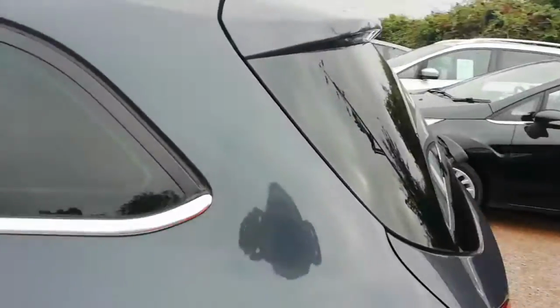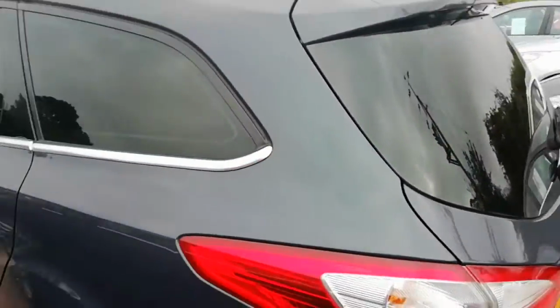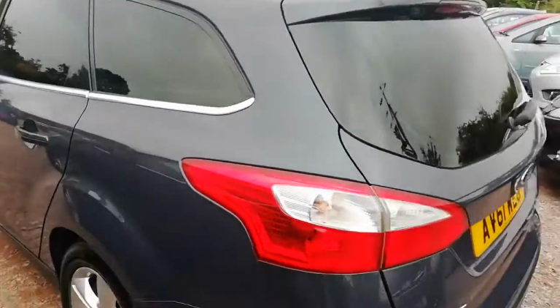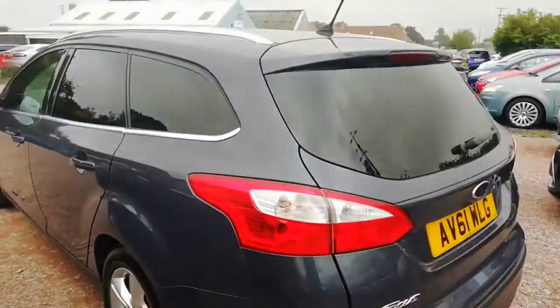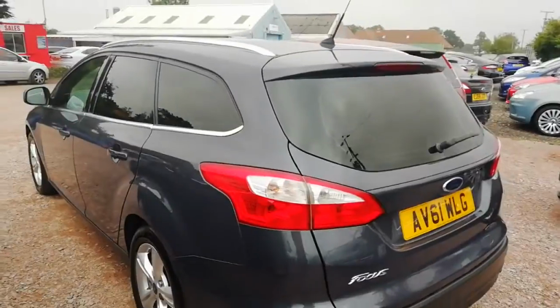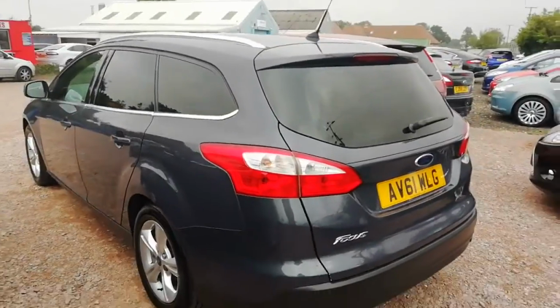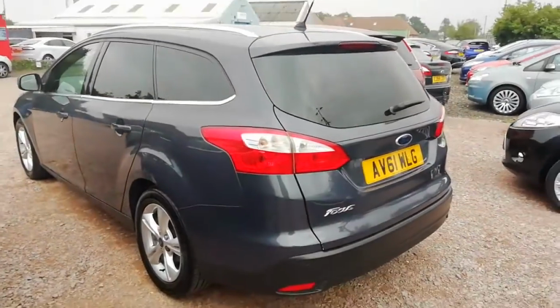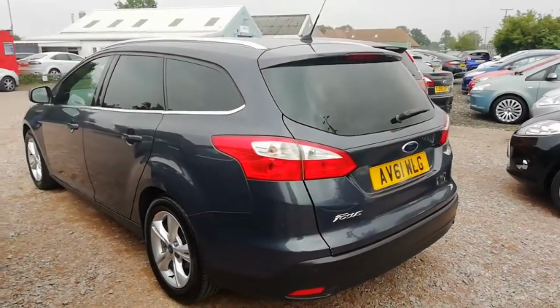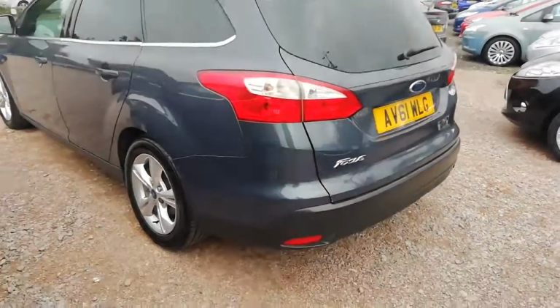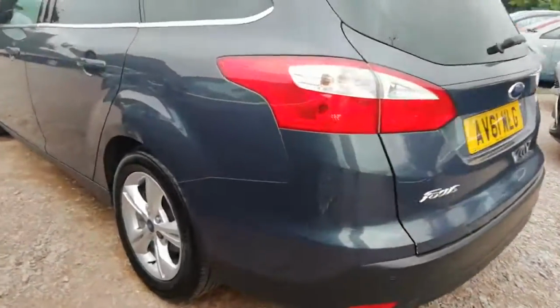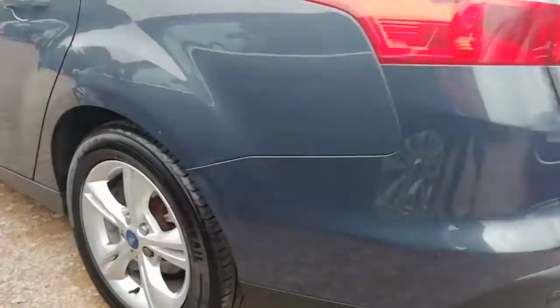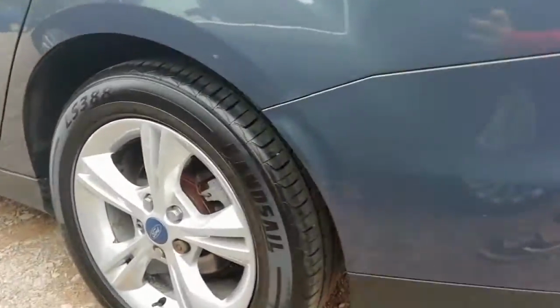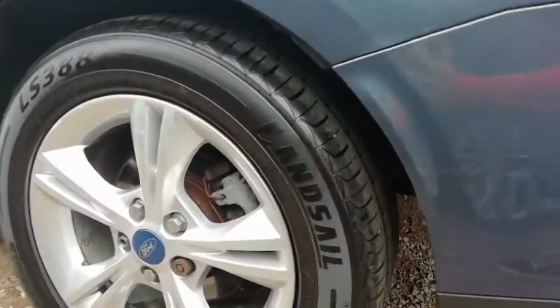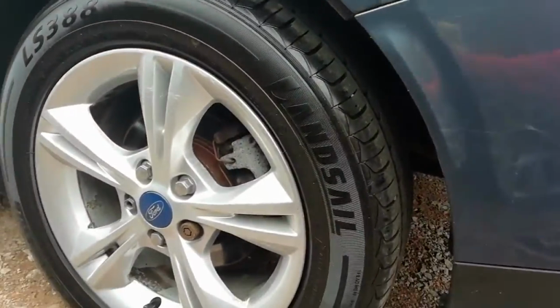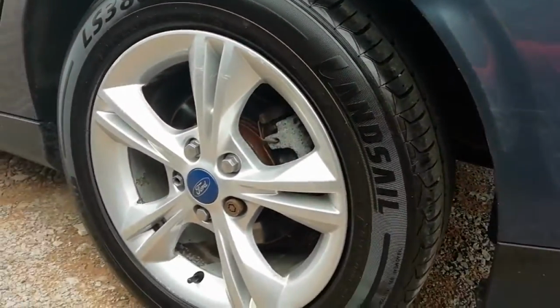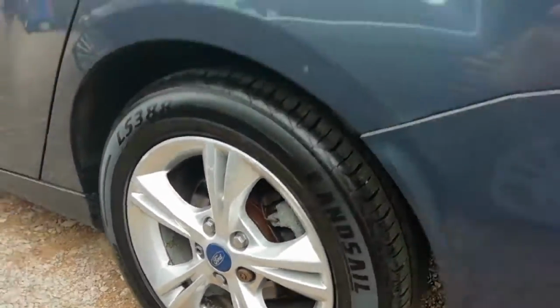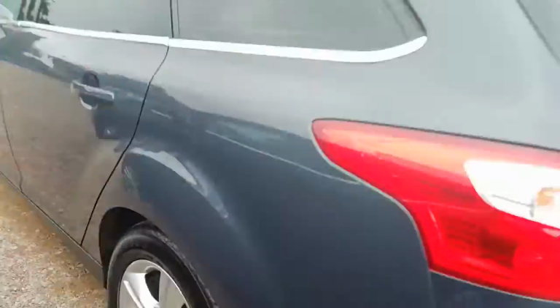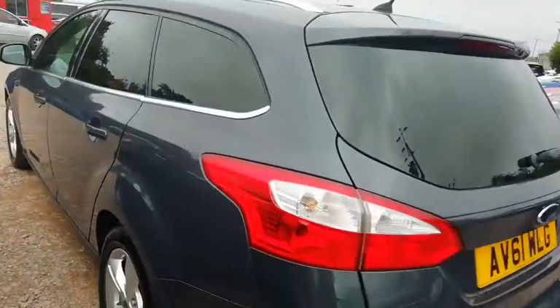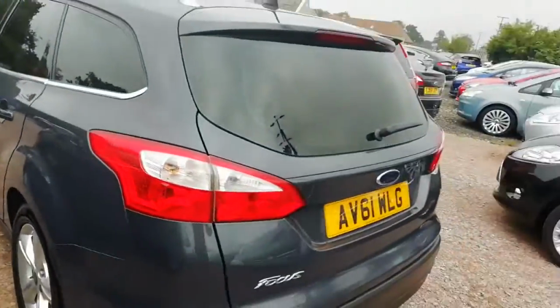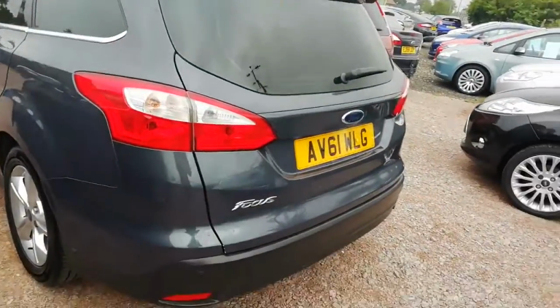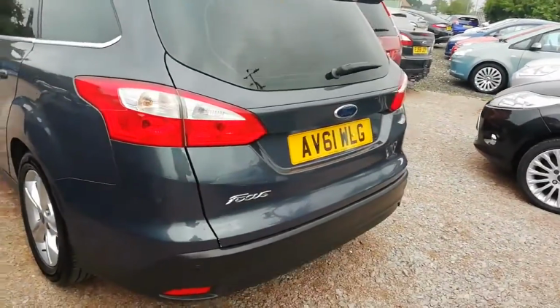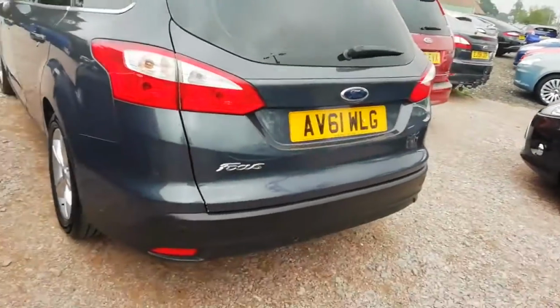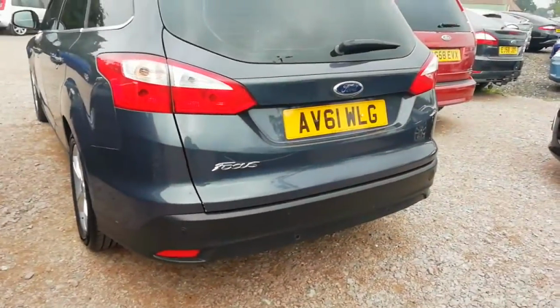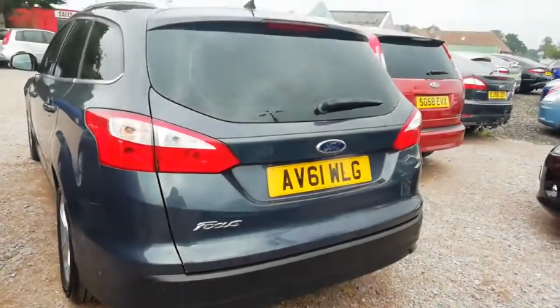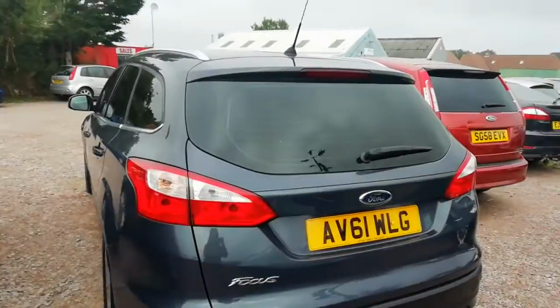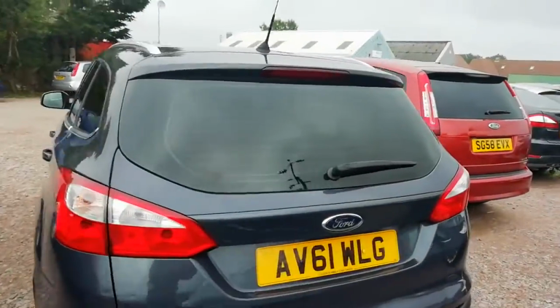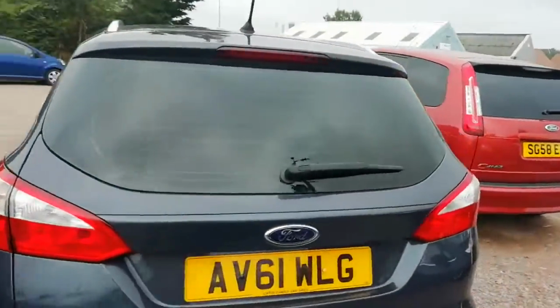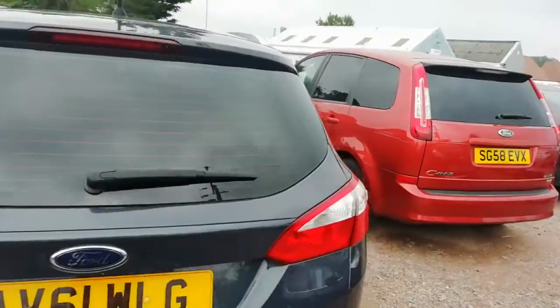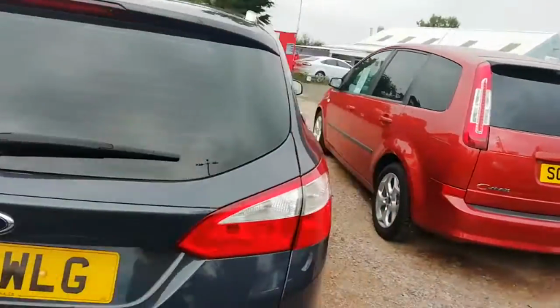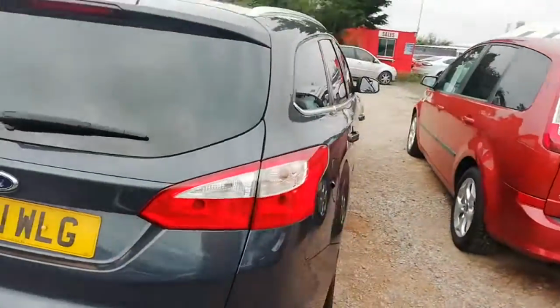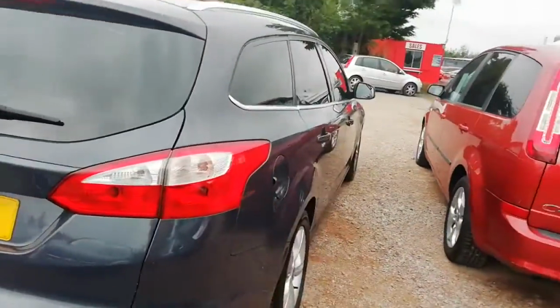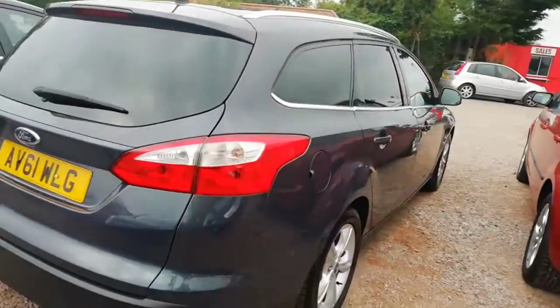It's got rear tinted windows as you can see. Wheels are all in average condition. This car has actually got rear parking sensors as well, and obviously a lovely big boot which is why it would be an ideal family car.